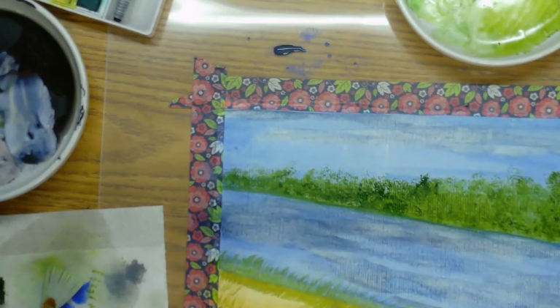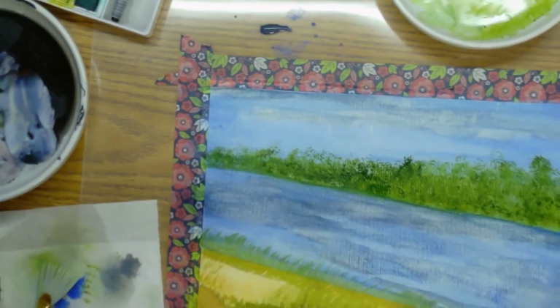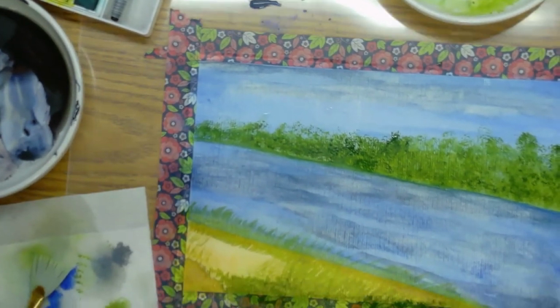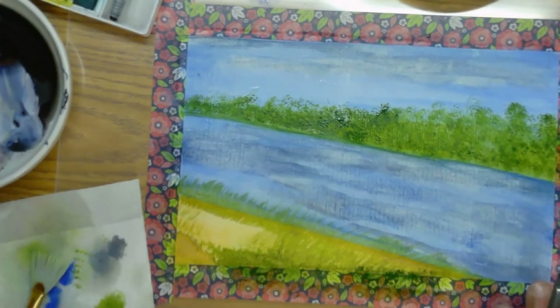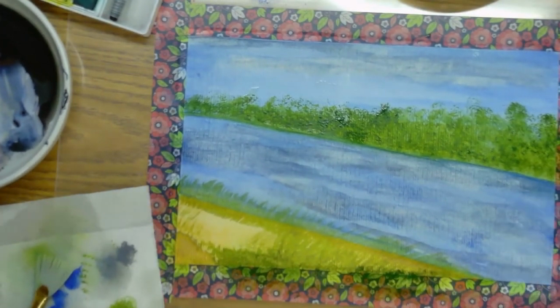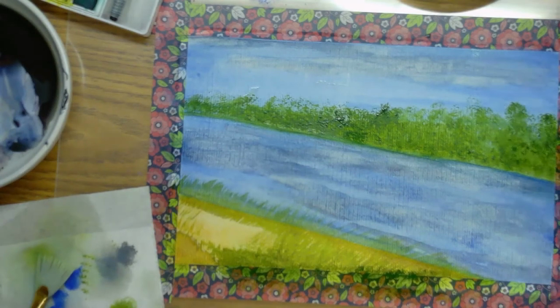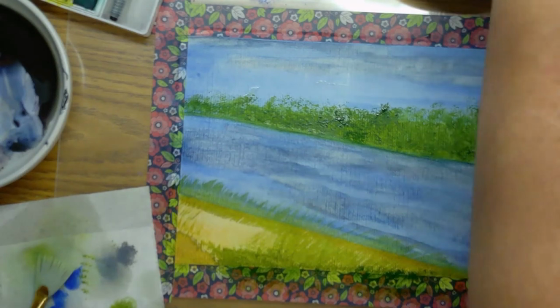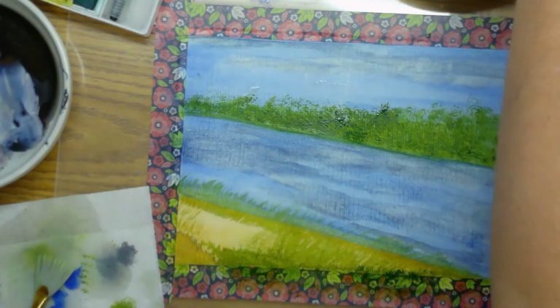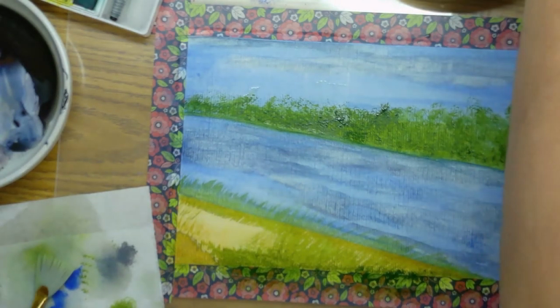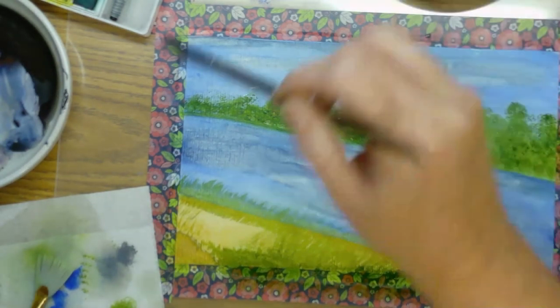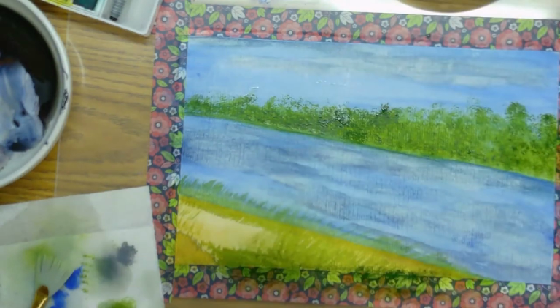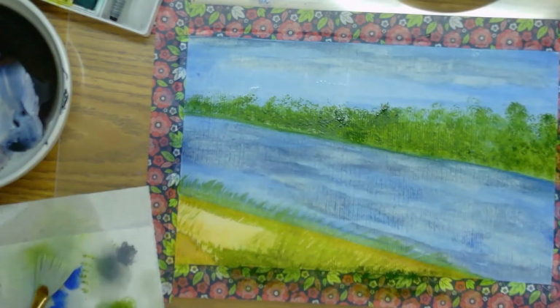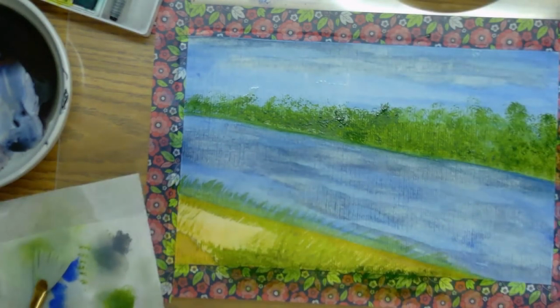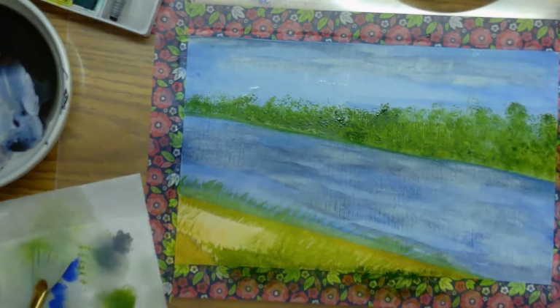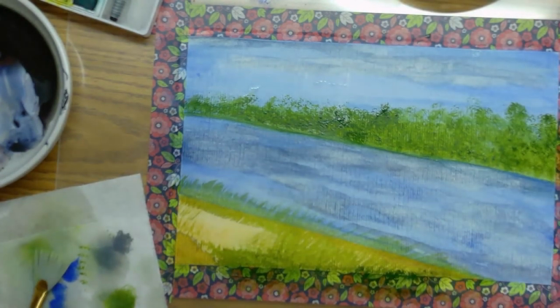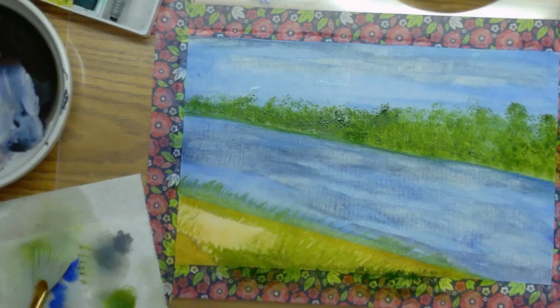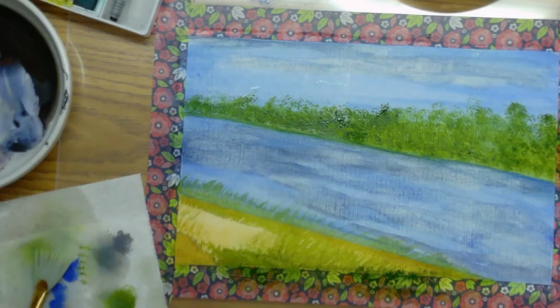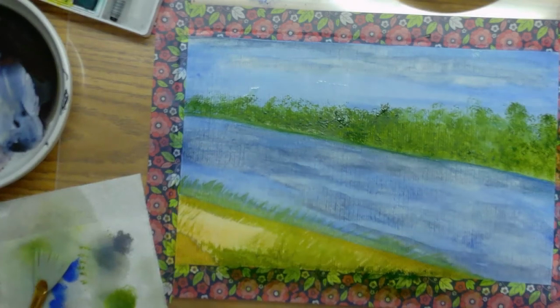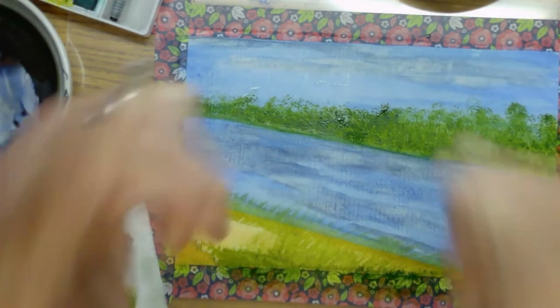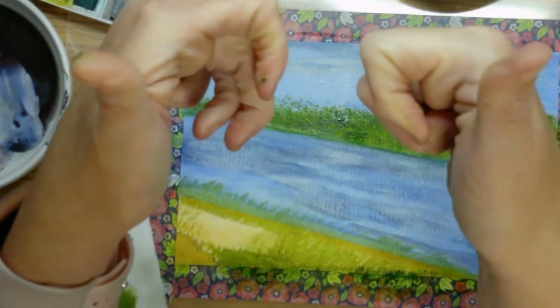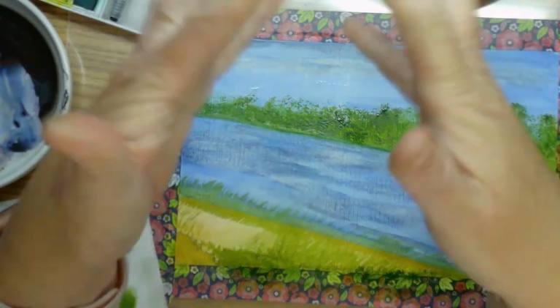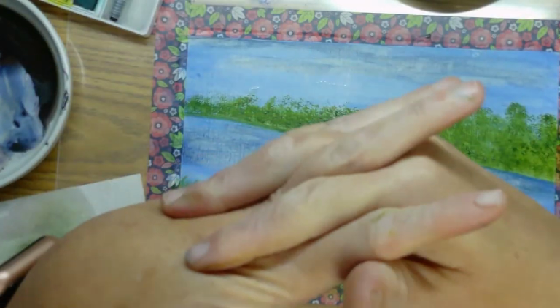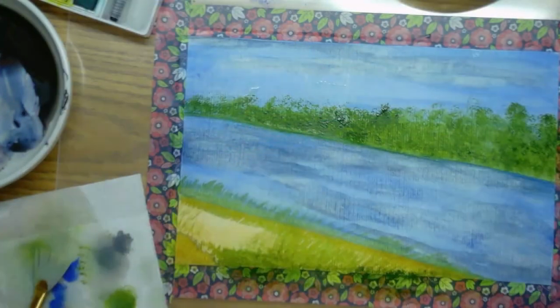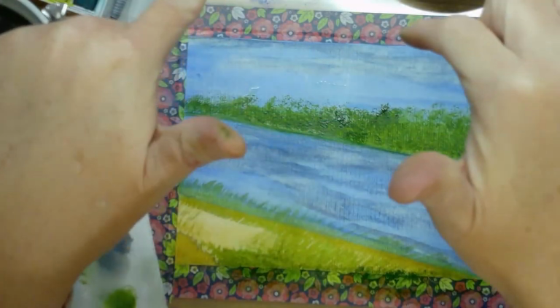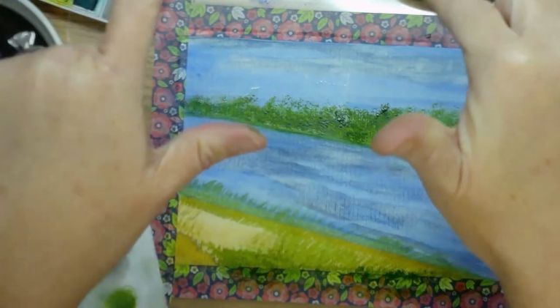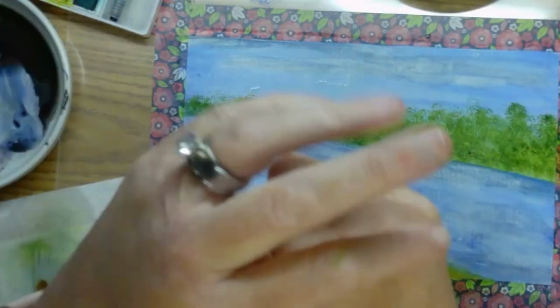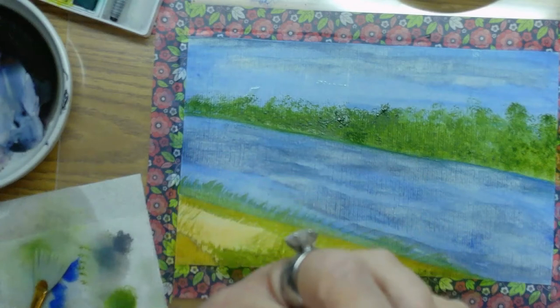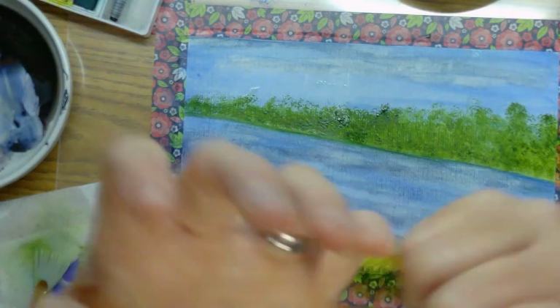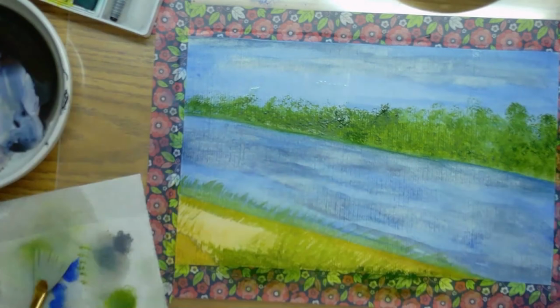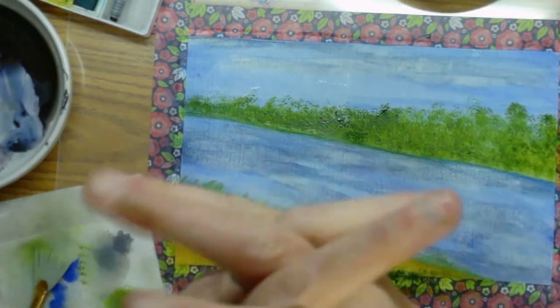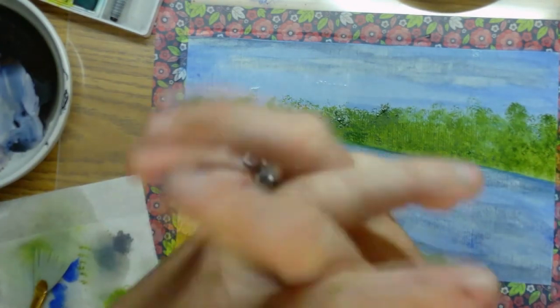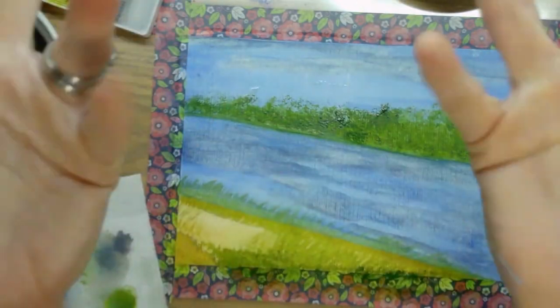Okay, I think I am done with this painting. I hope y'all enjoyed this little watercolor tutorial — give us a thumbs up if you did, subscribe to us for more content, and have a blessed day. Bye!